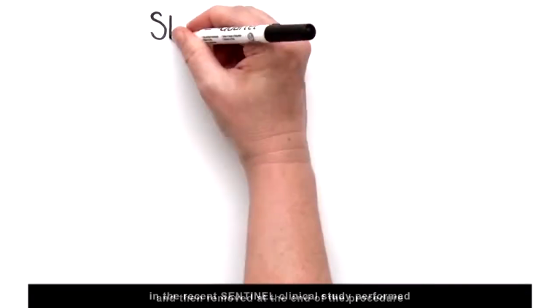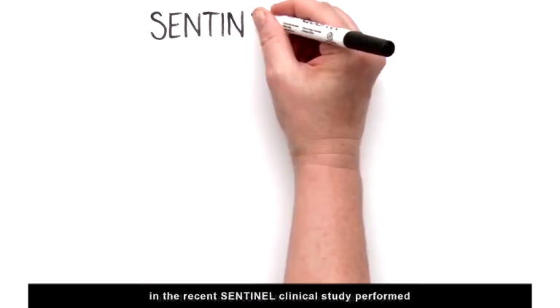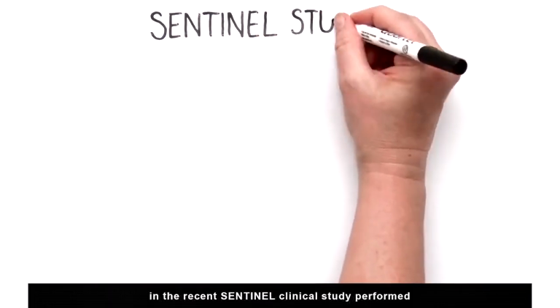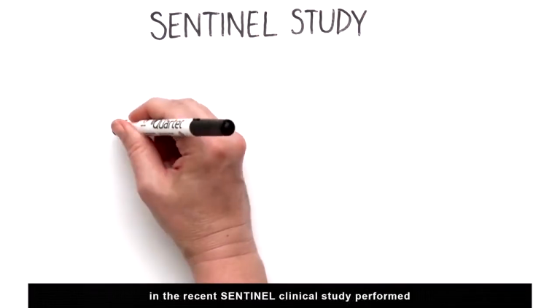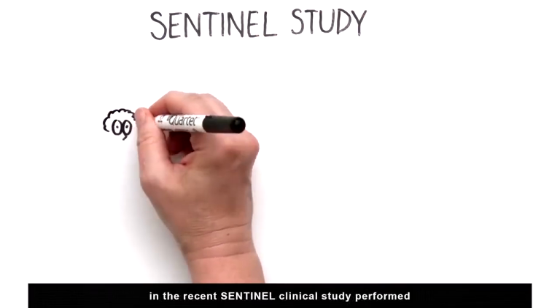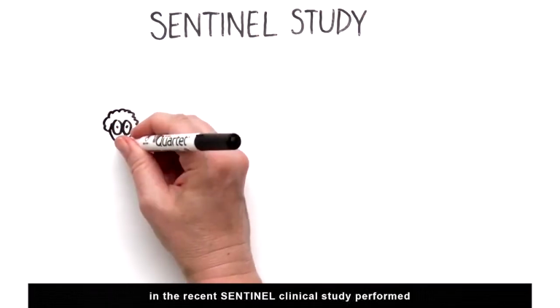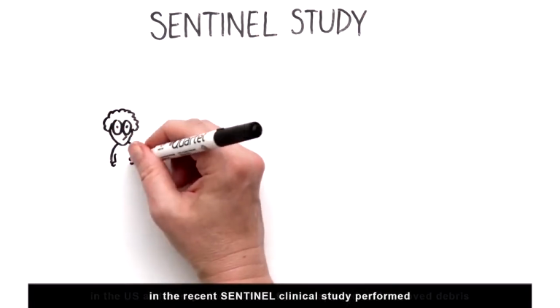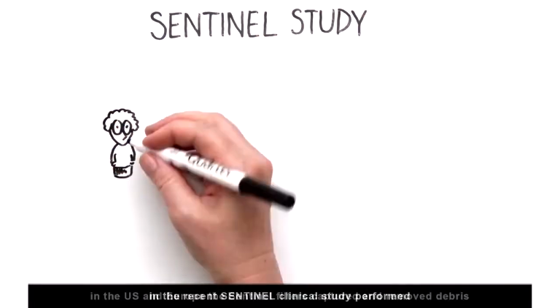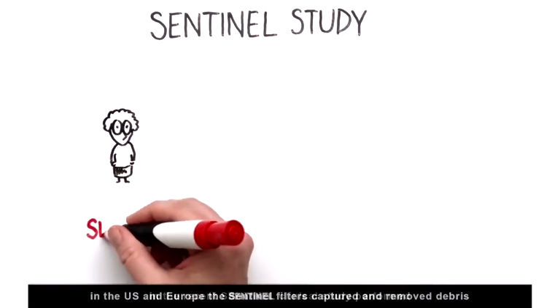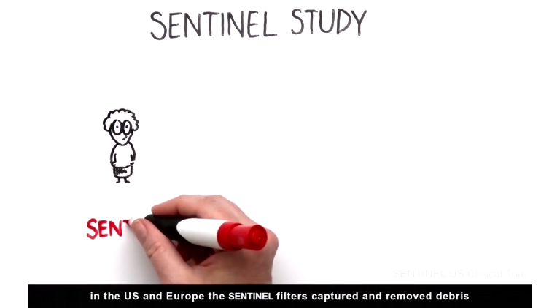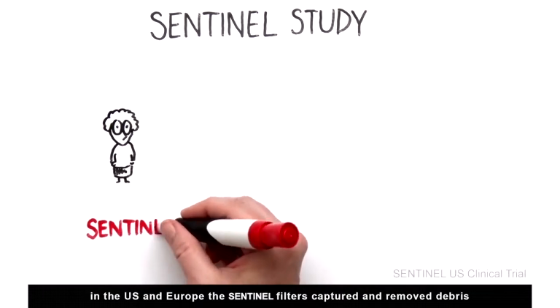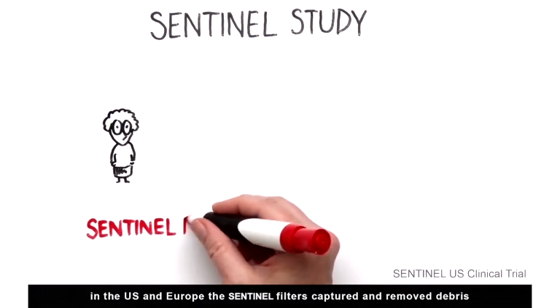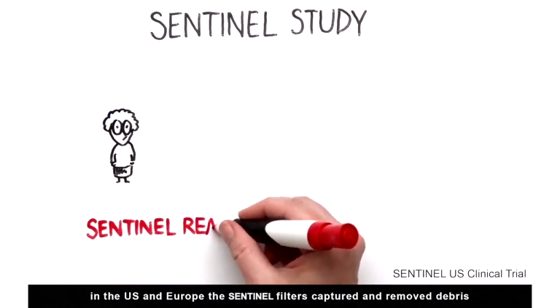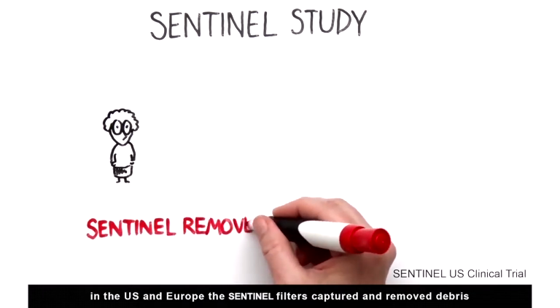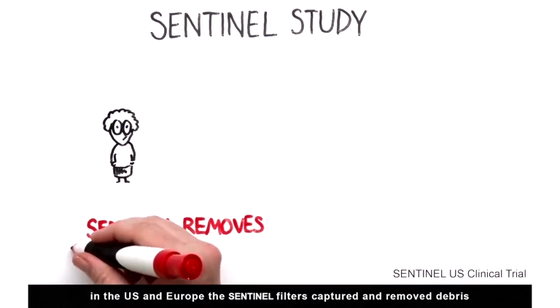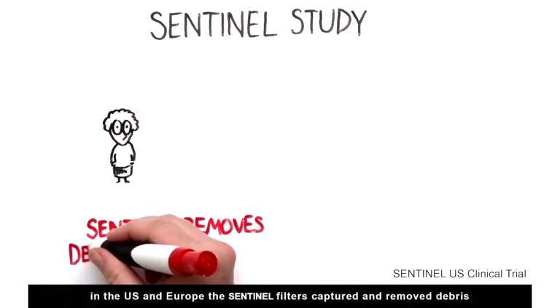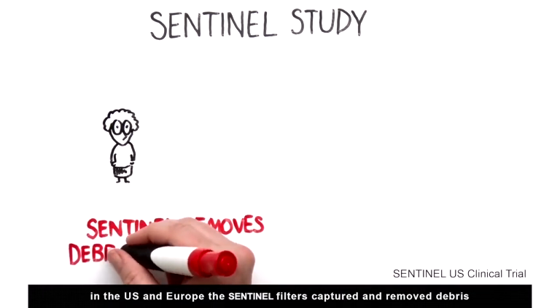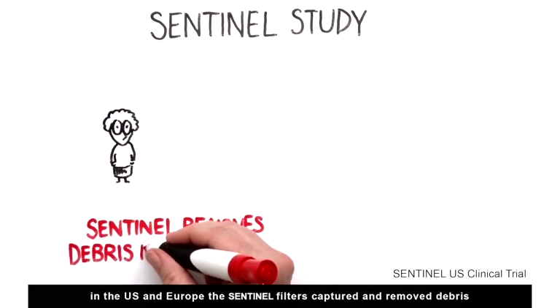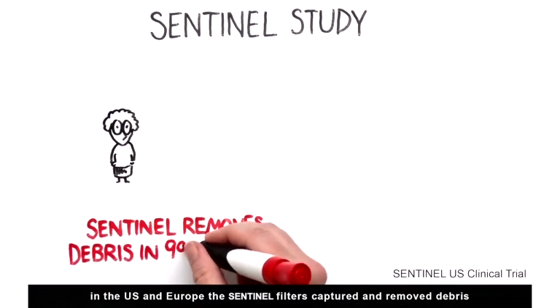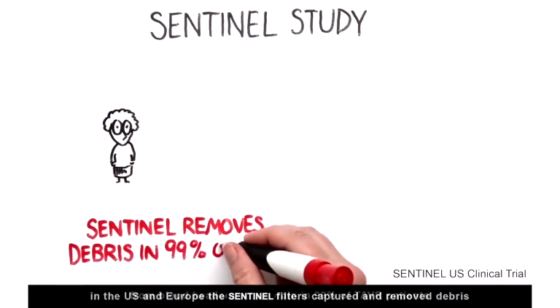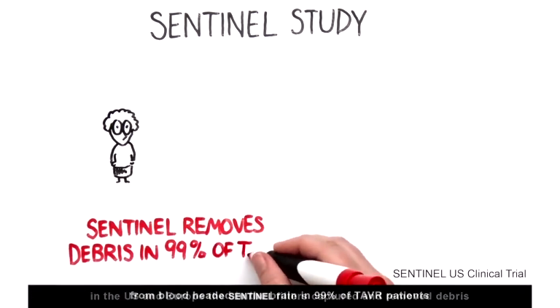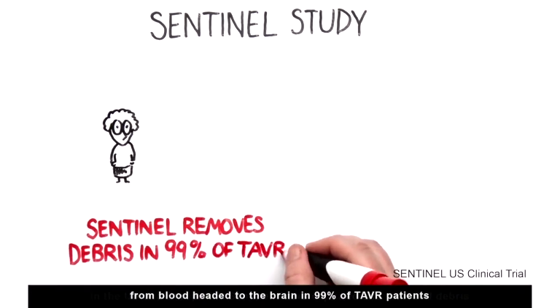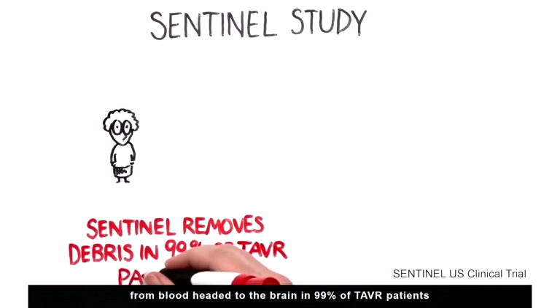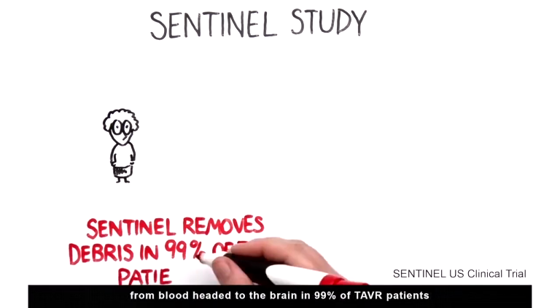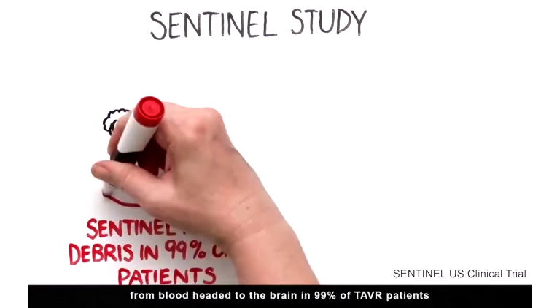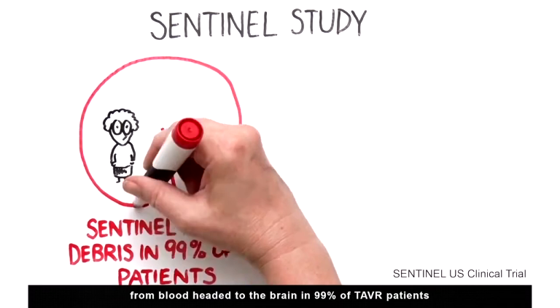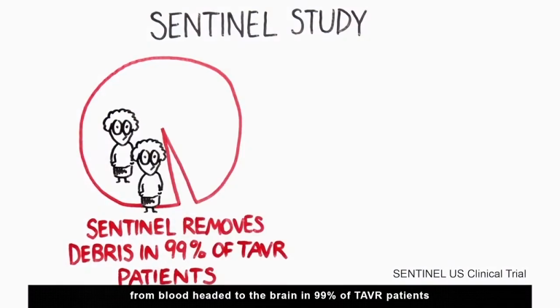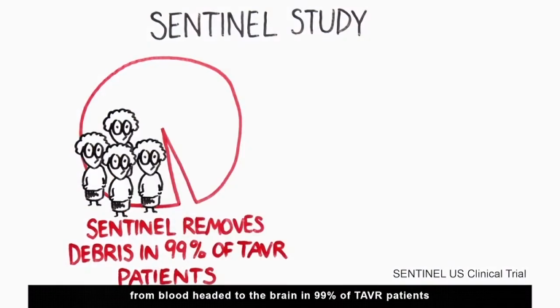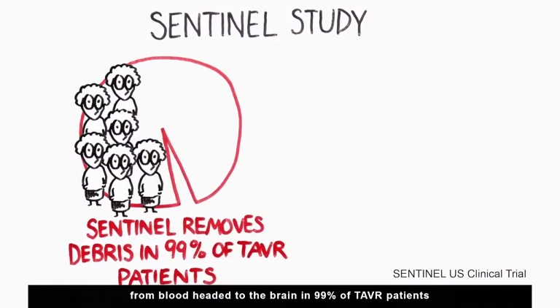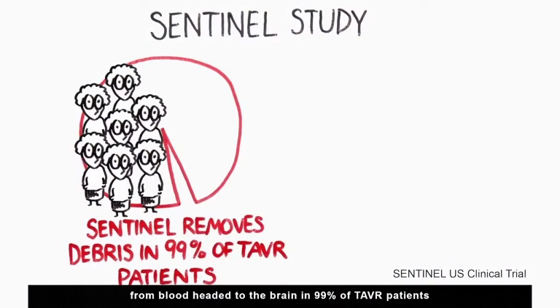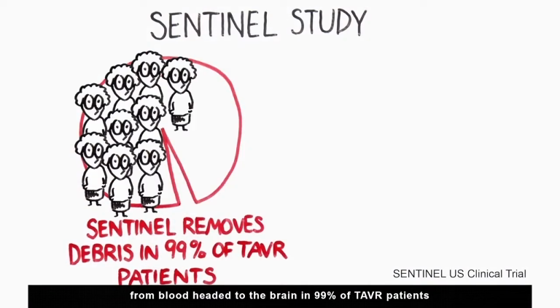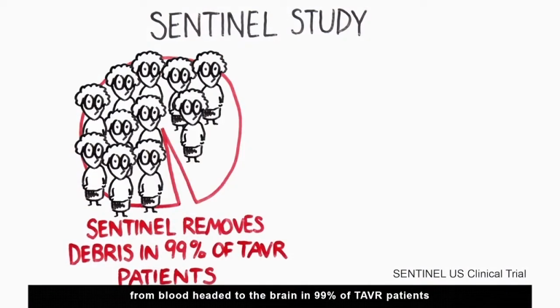In the recent Sentinel clinical study performed in the US and Europe, the Sentinel filters captured and removed debris from blood headed to the brain in 99% of TAVR patients.